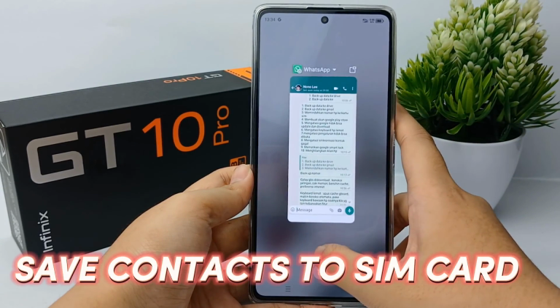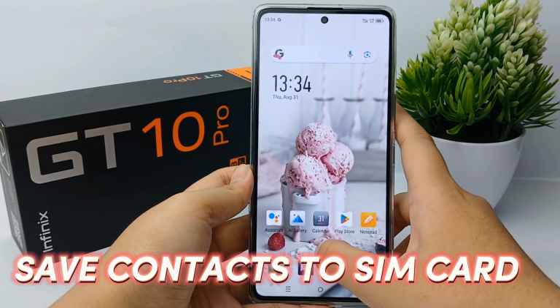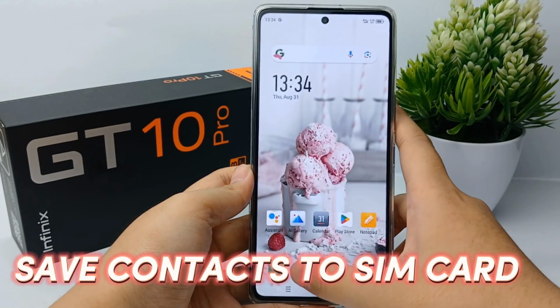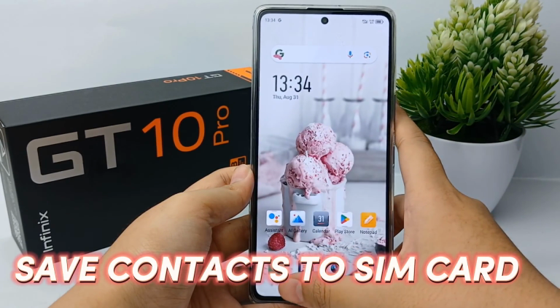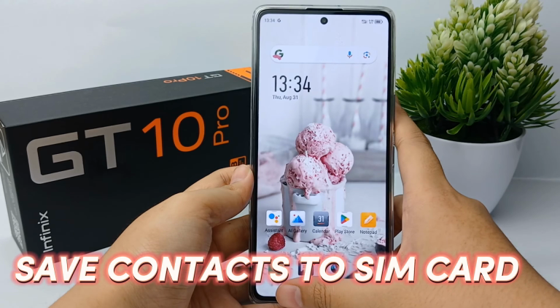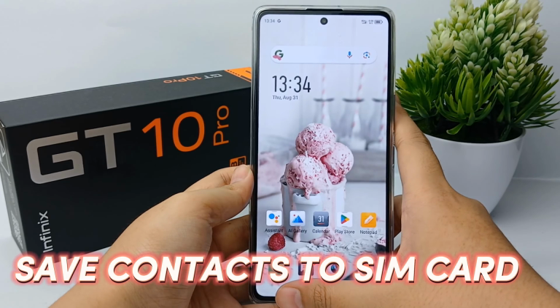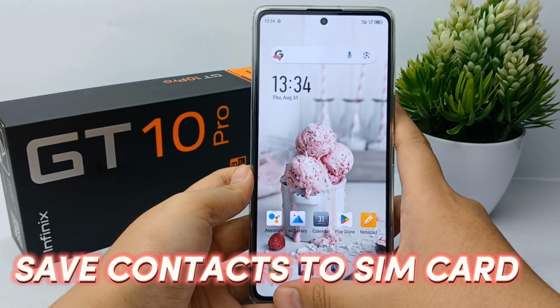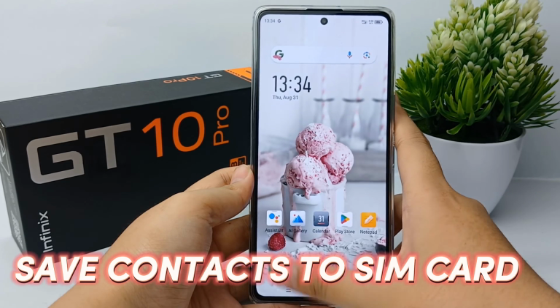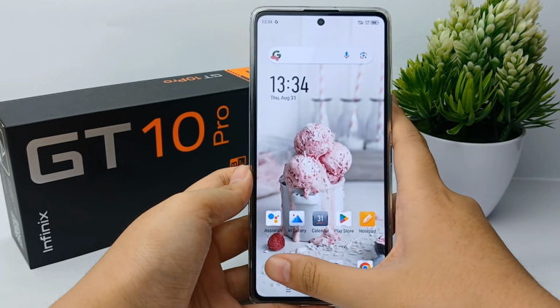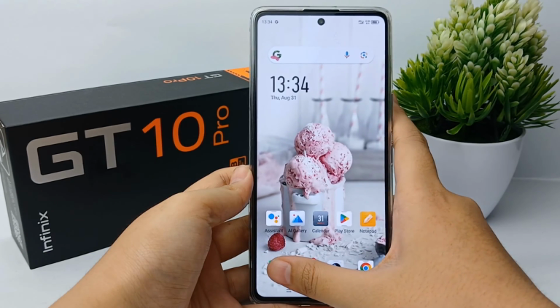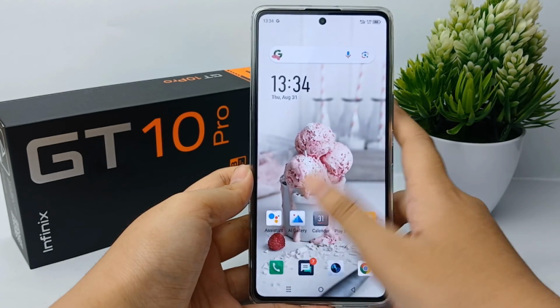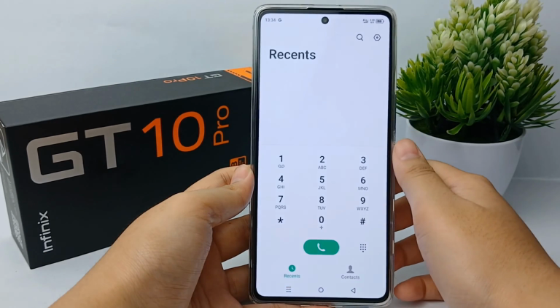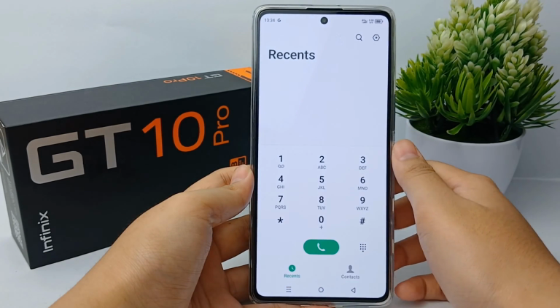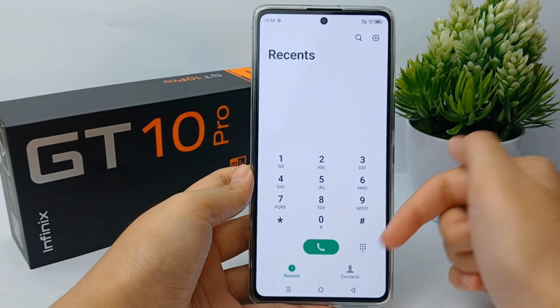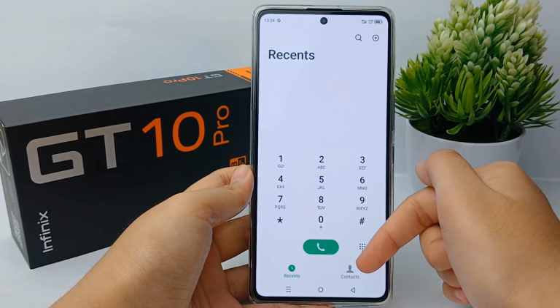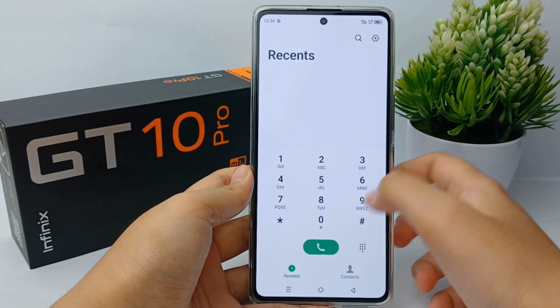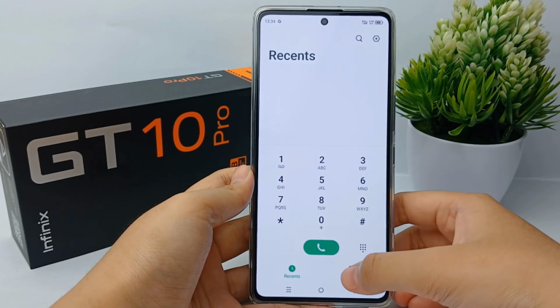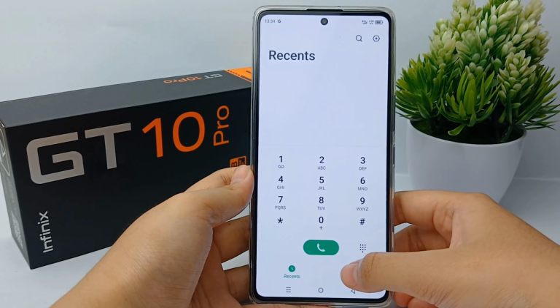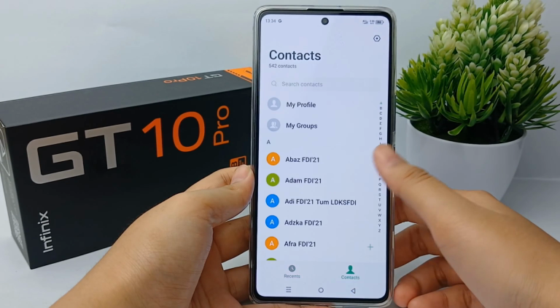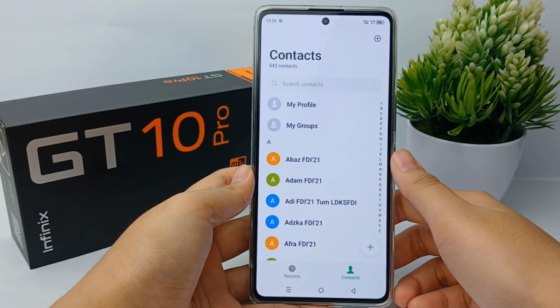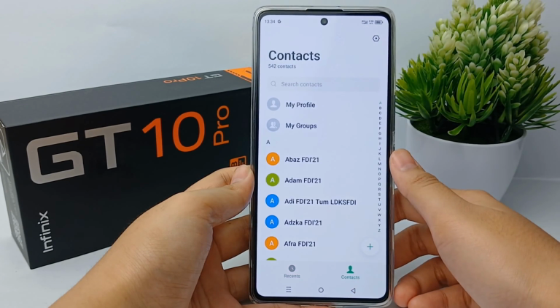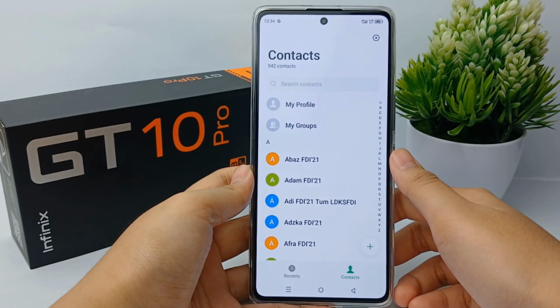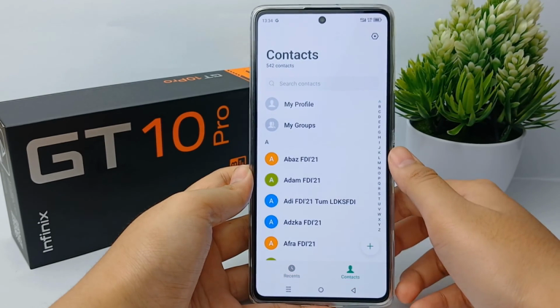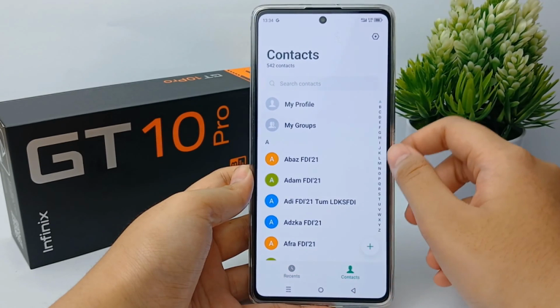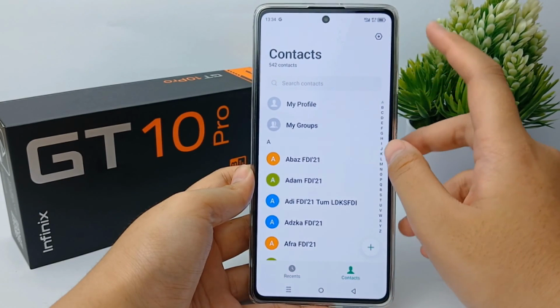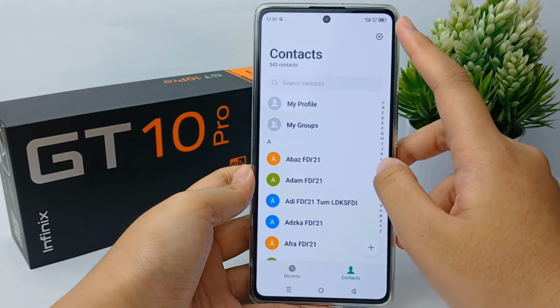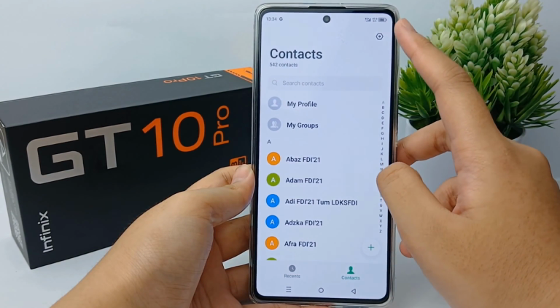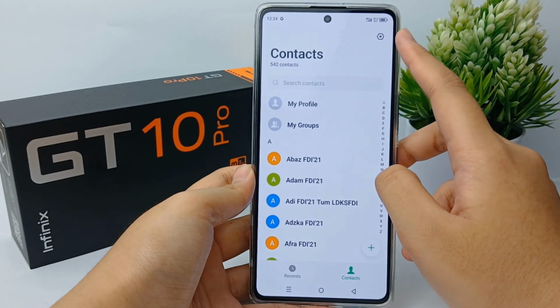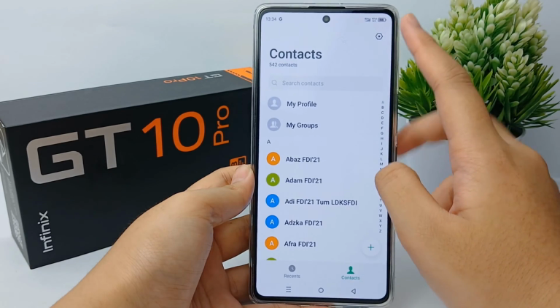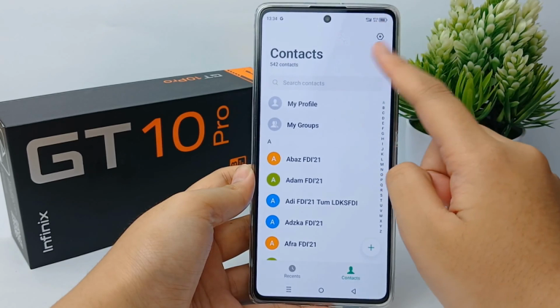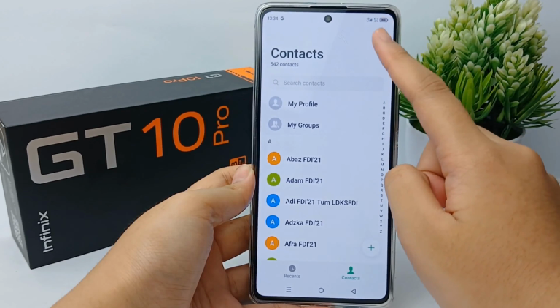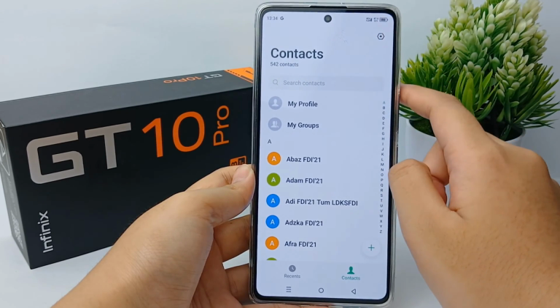First, go to the Calls menu and then click Contacts. Then click on the top right corner to go to the Settings.